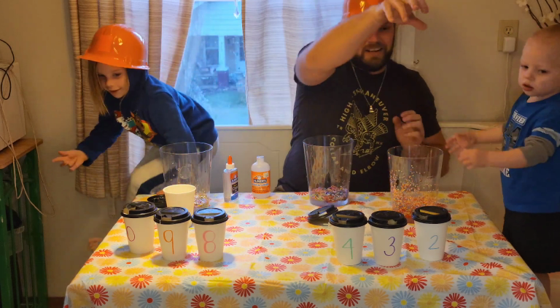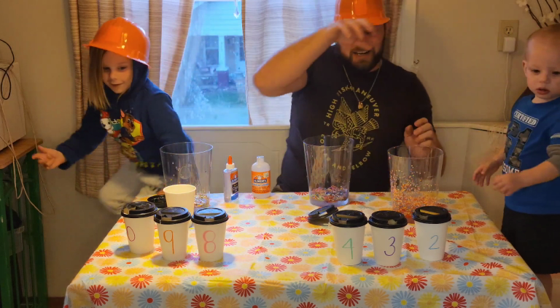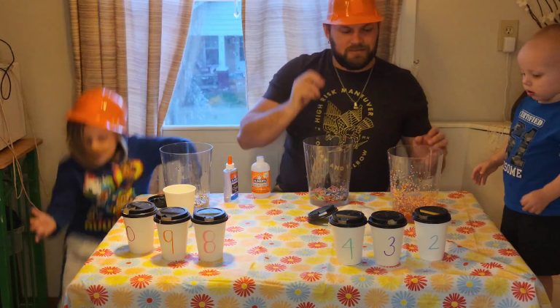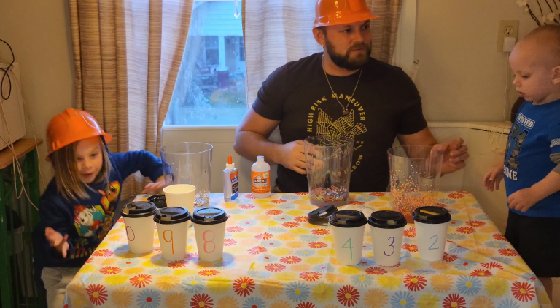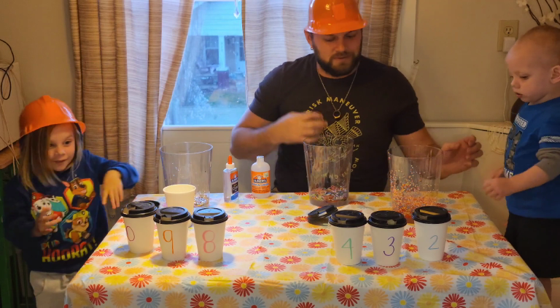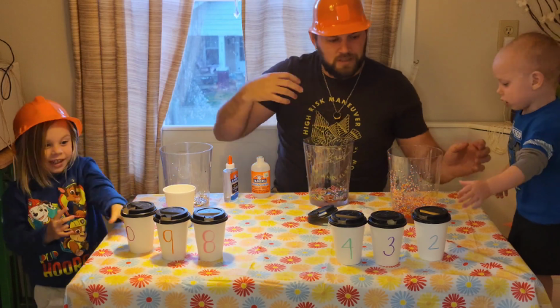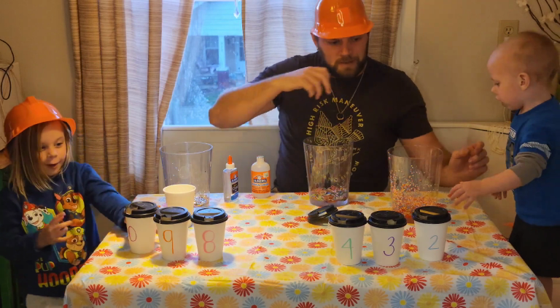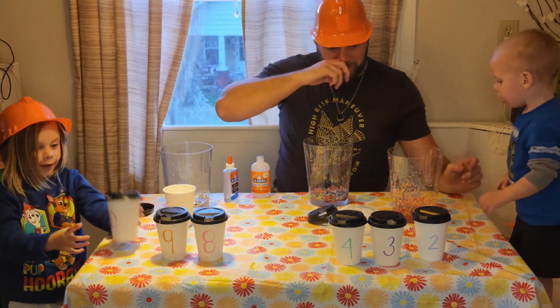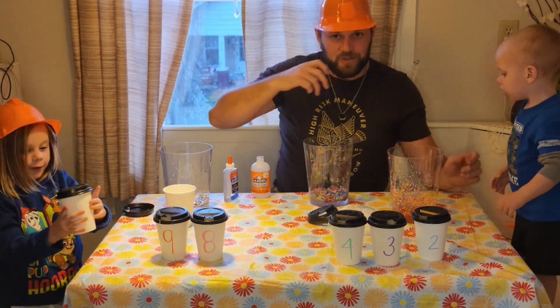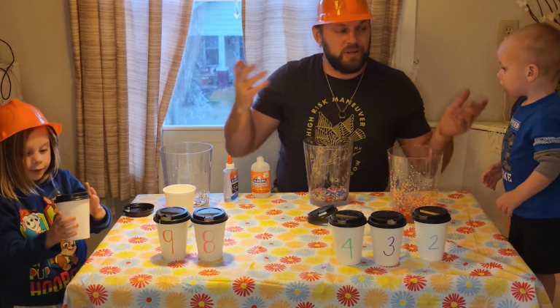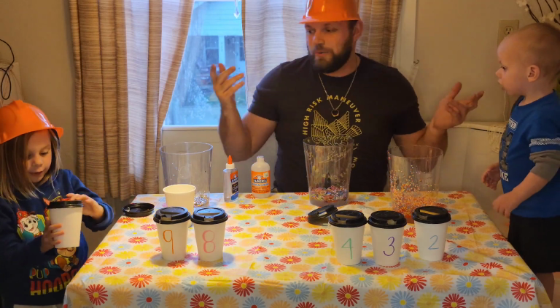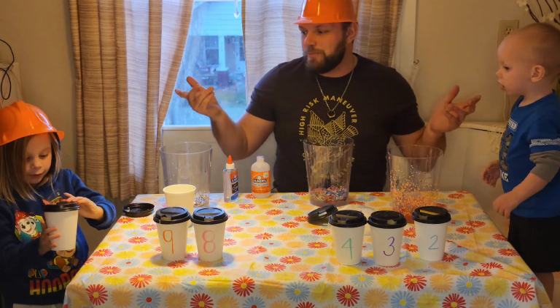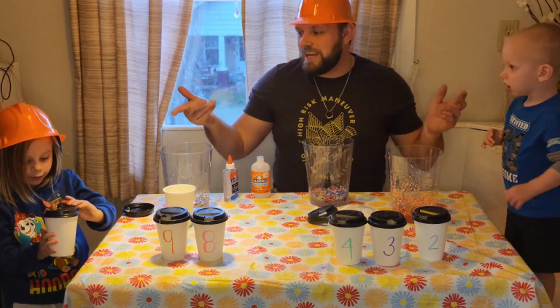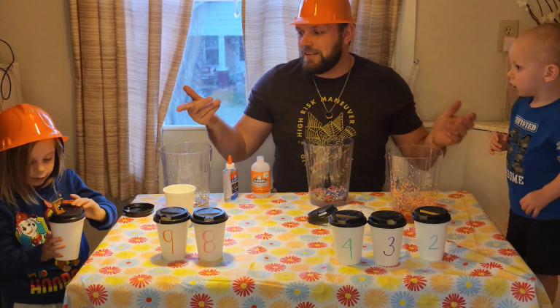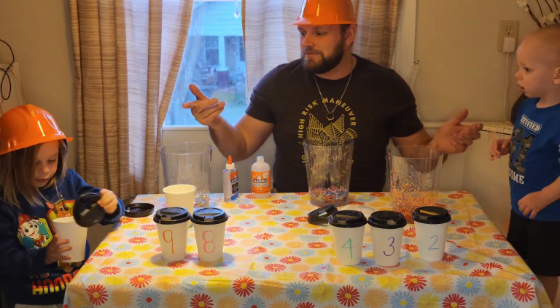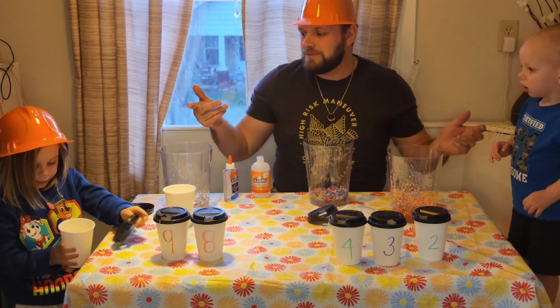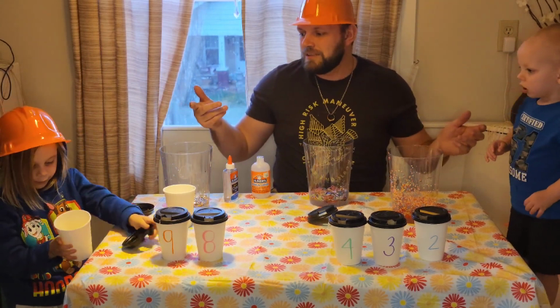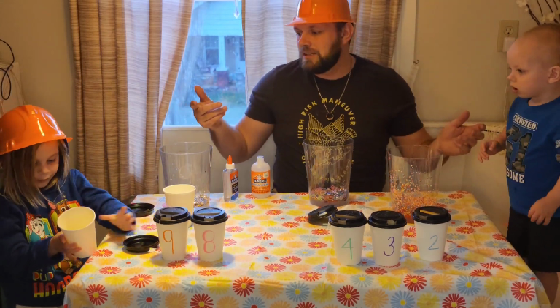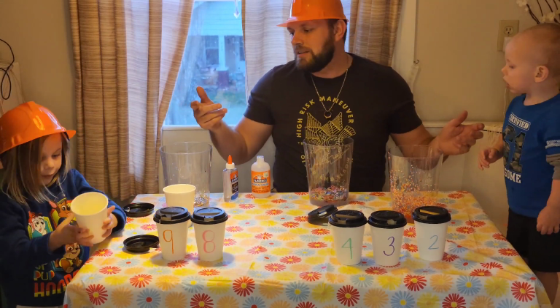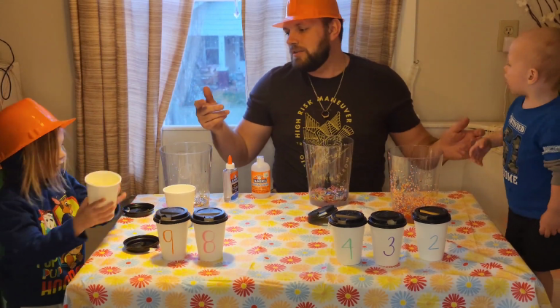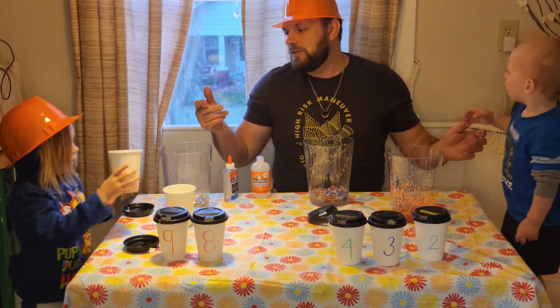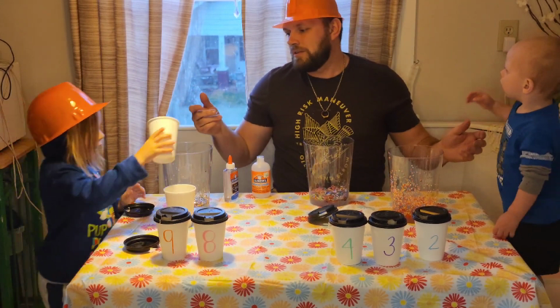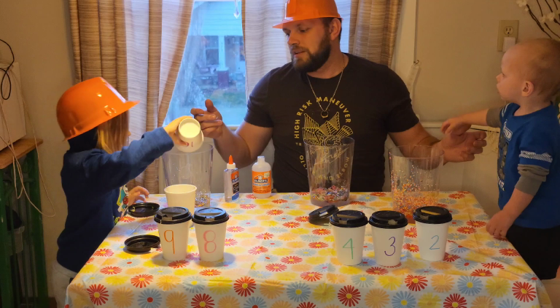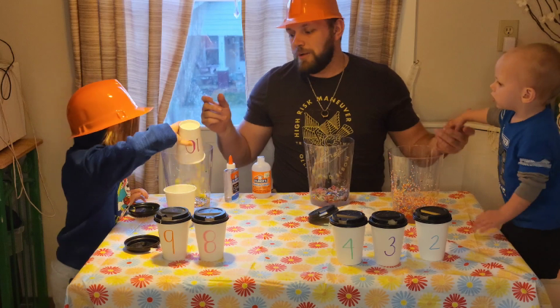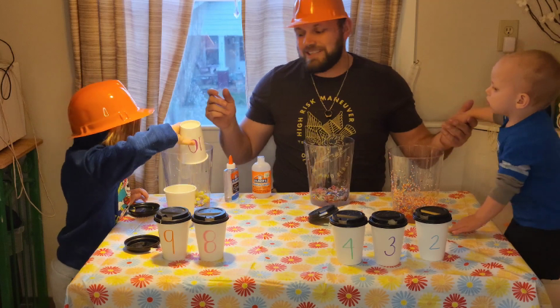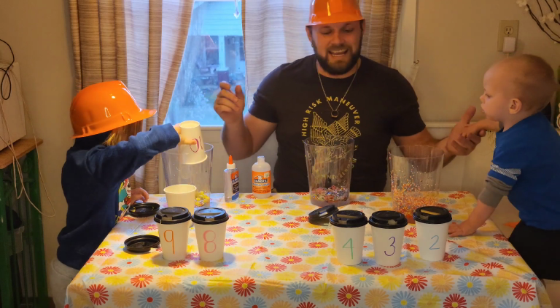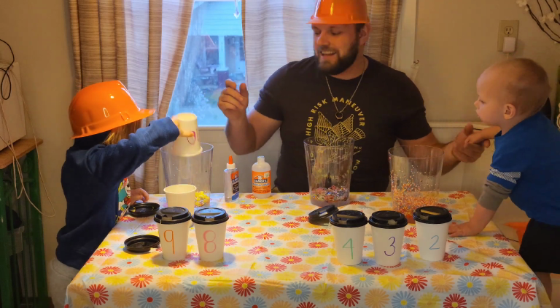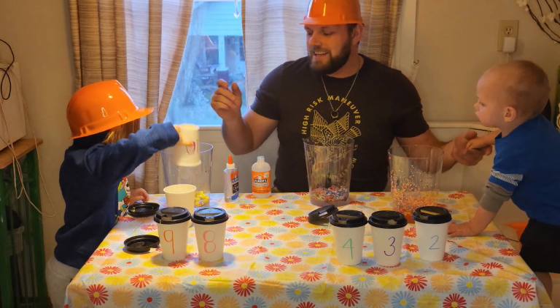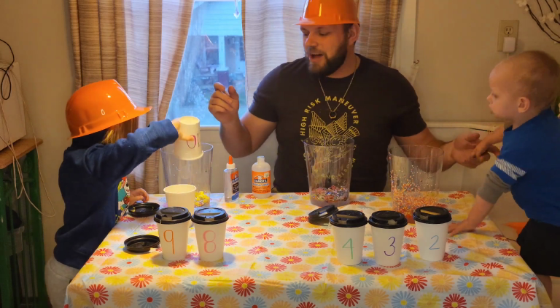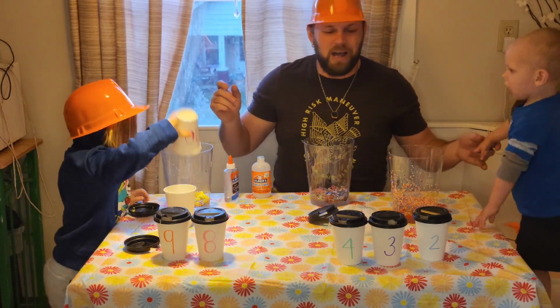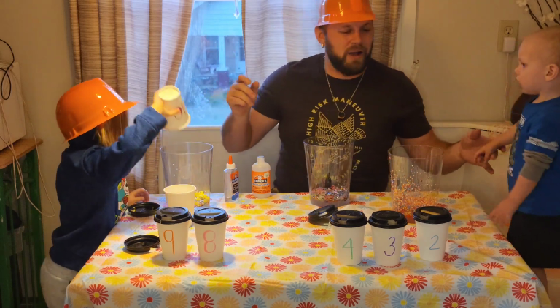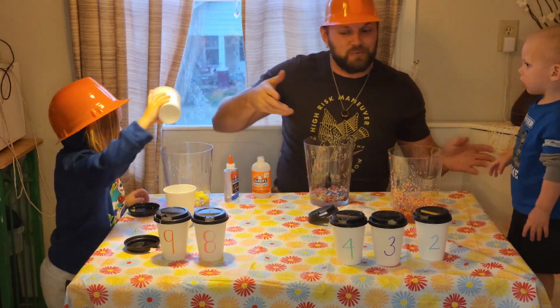All right, your turn. Let me get one. Which one do you want? What number did you get? Number ten. Yellow pom-poms.